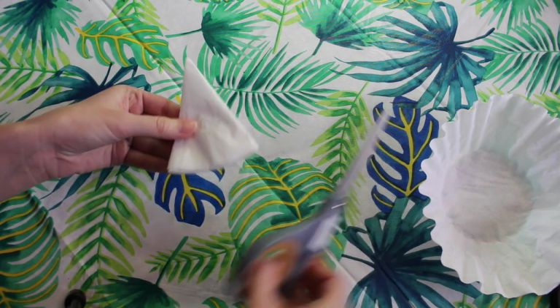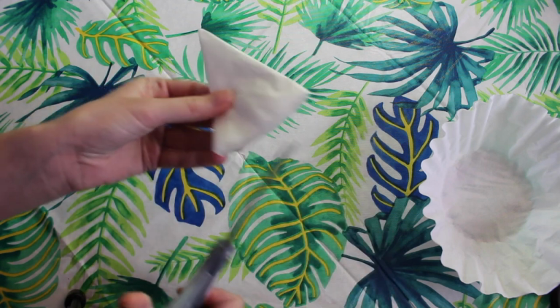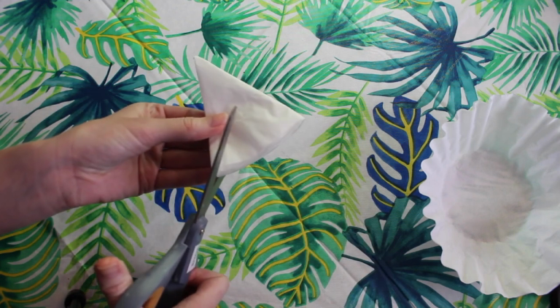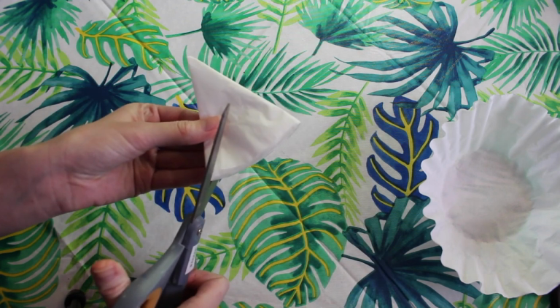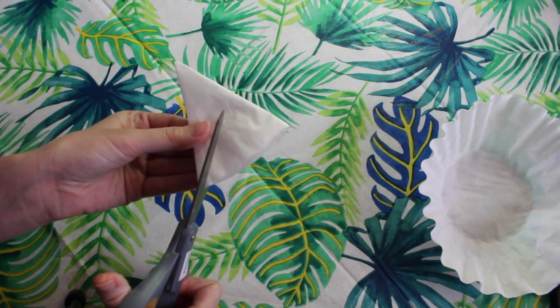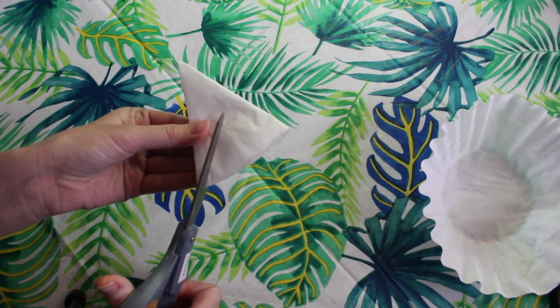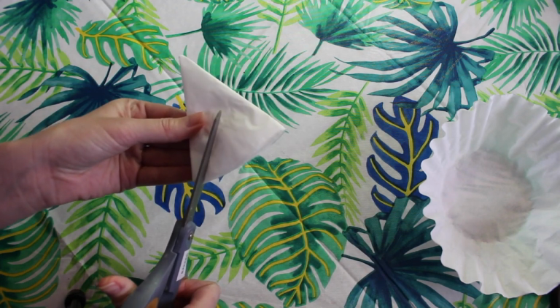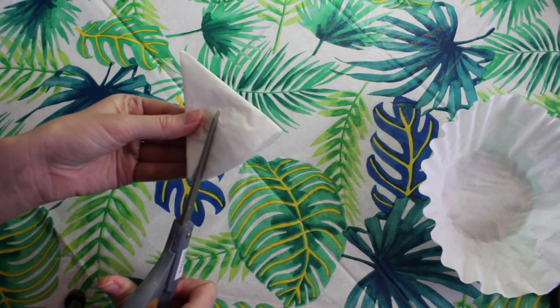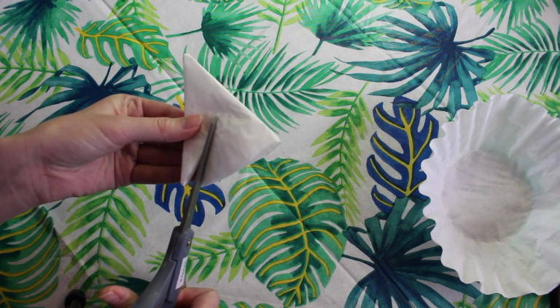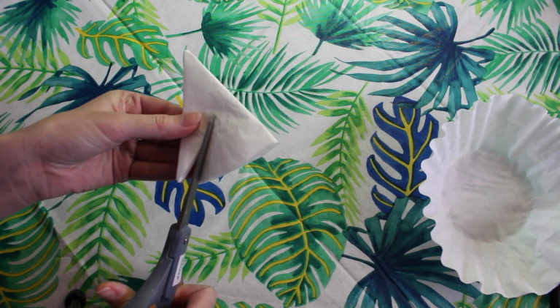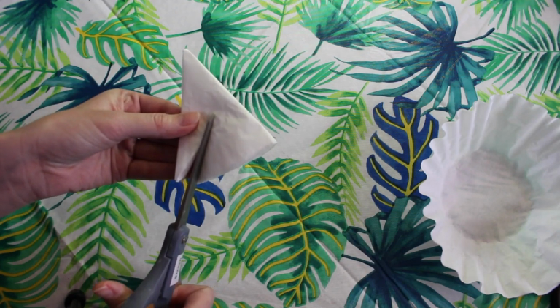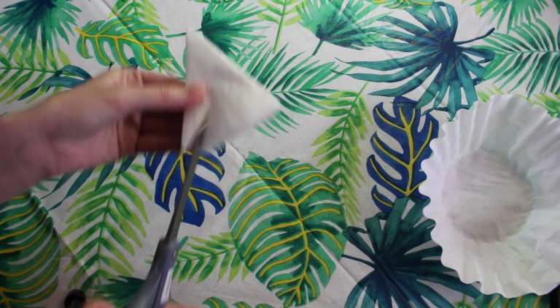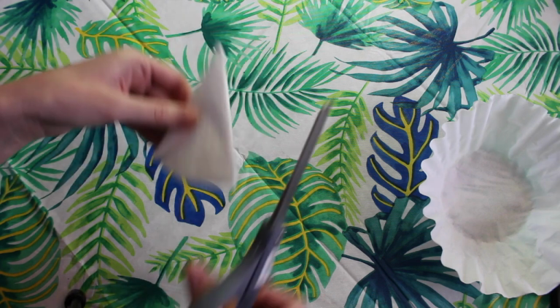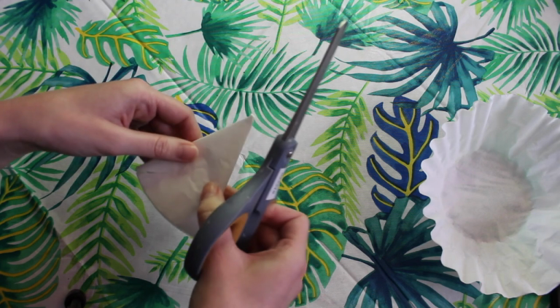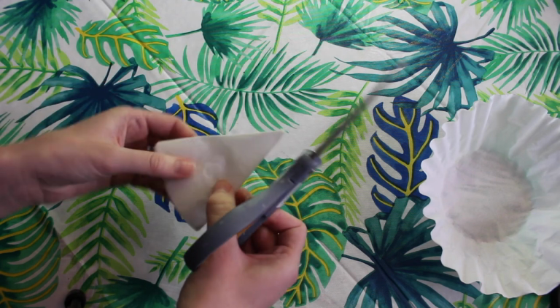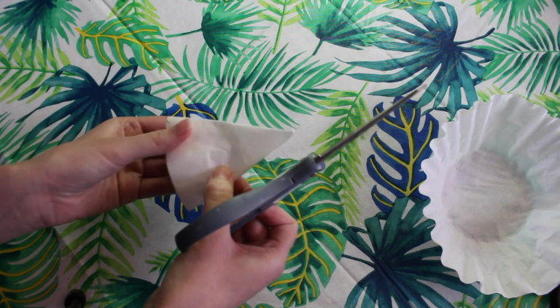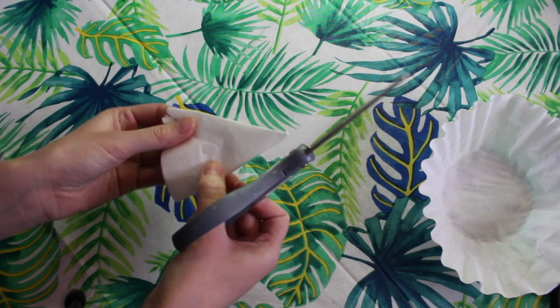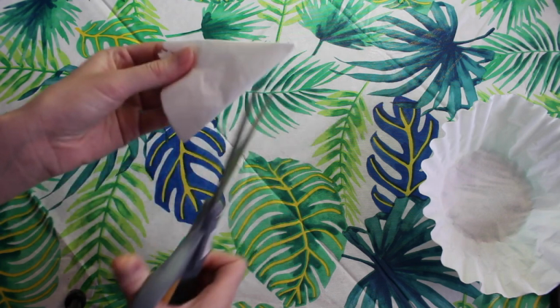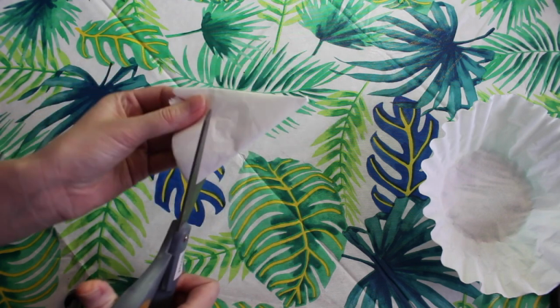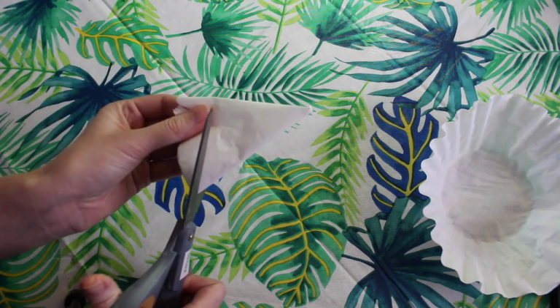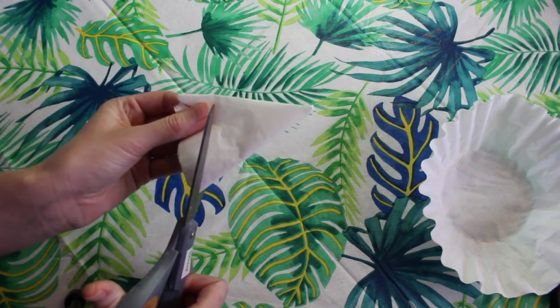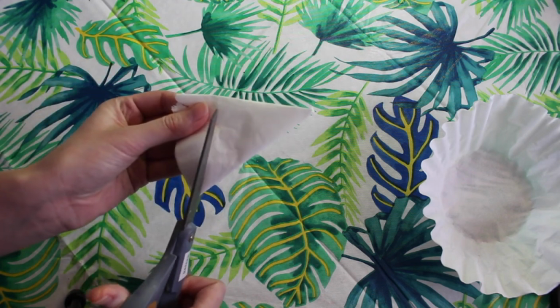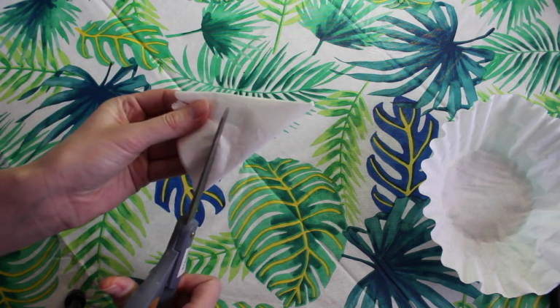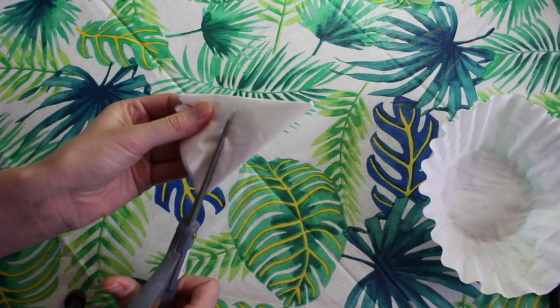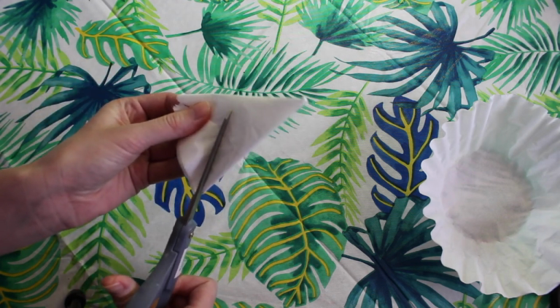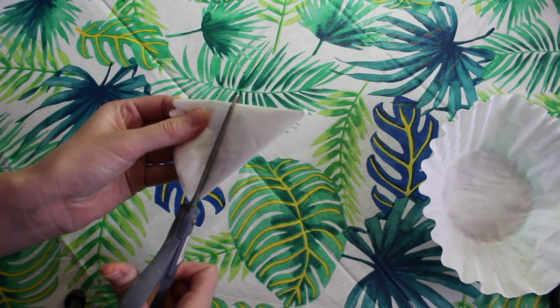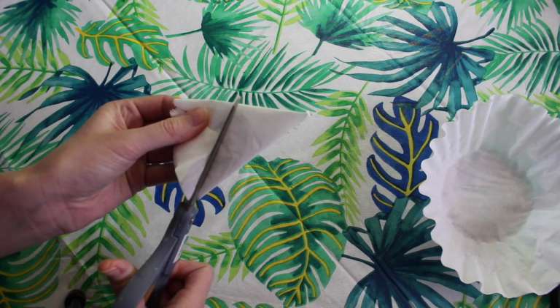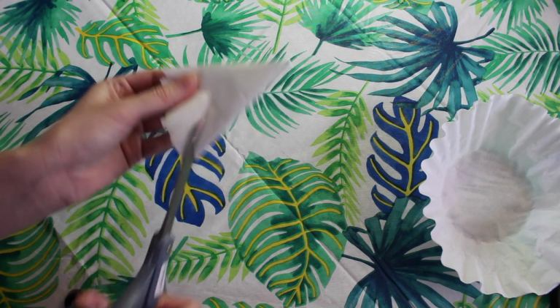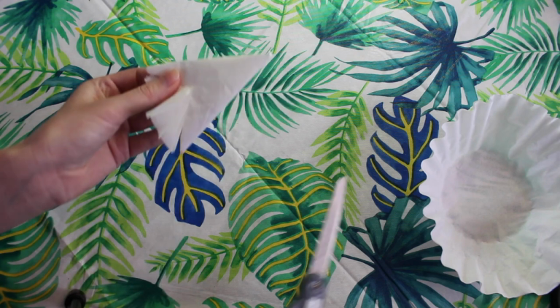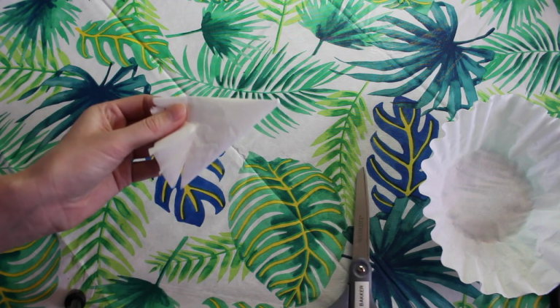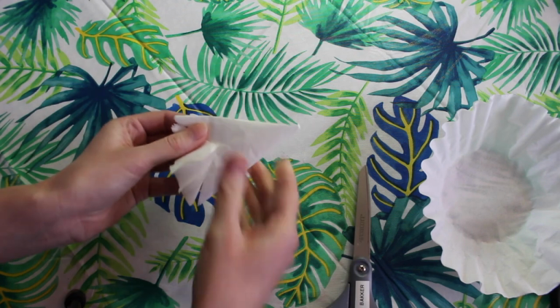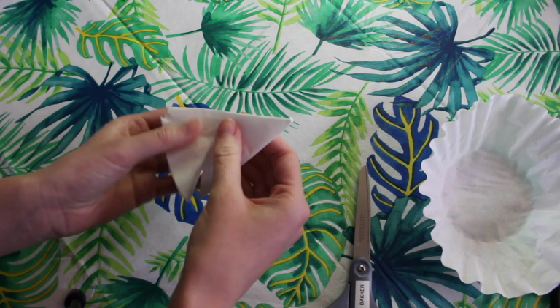Next we're going to take a pair of scissors and we're going to cut a small v-shape at the end of our coffee filter. When we open up the filter it's going to look like our flower petals.